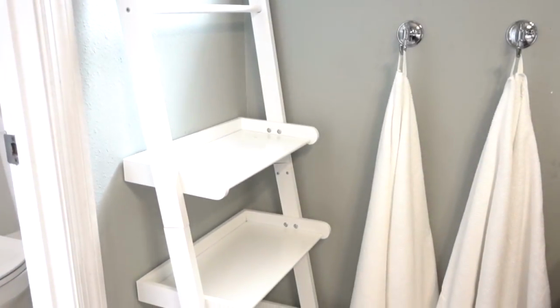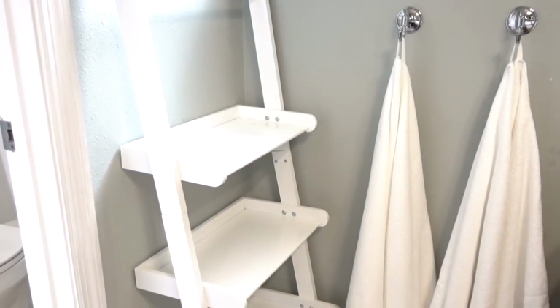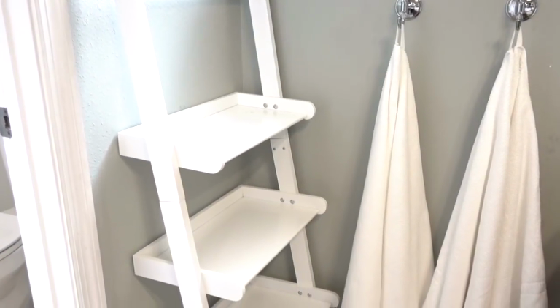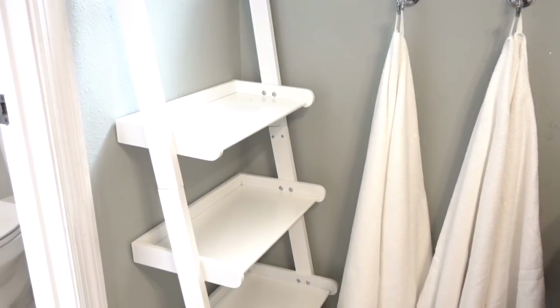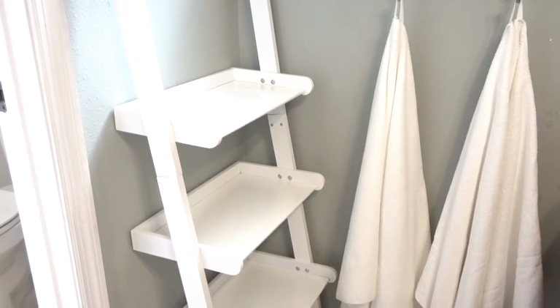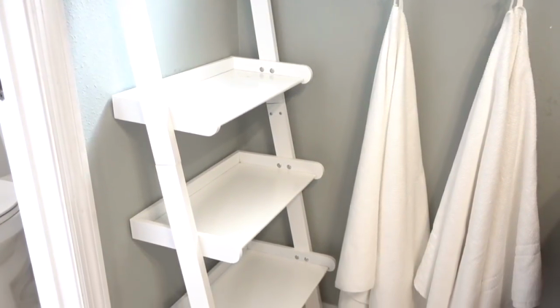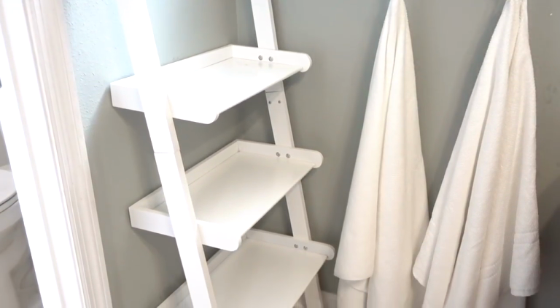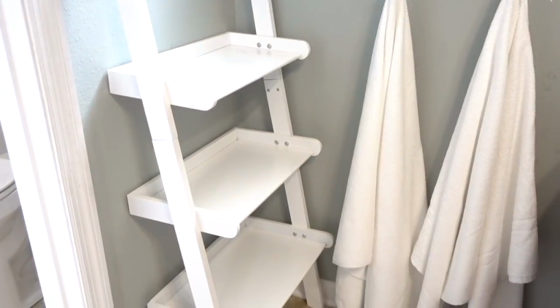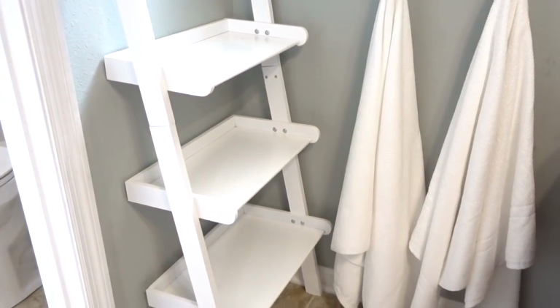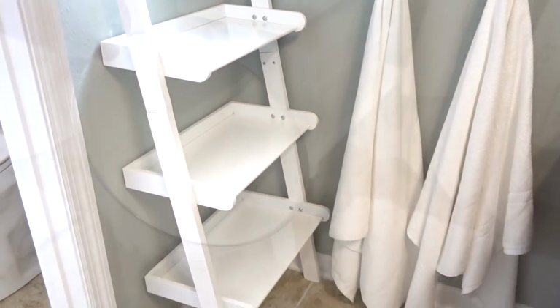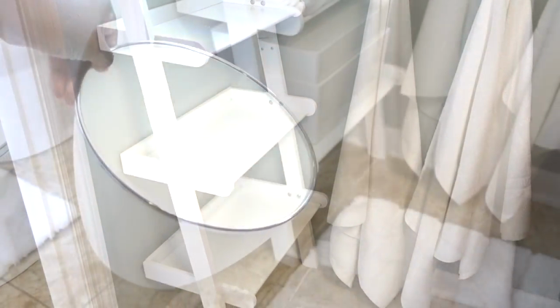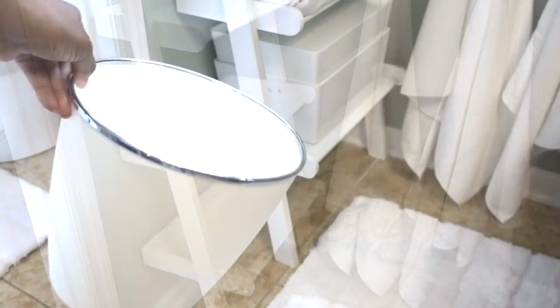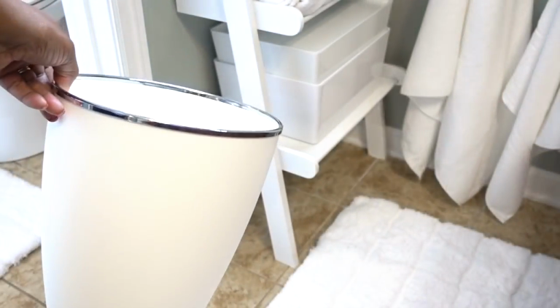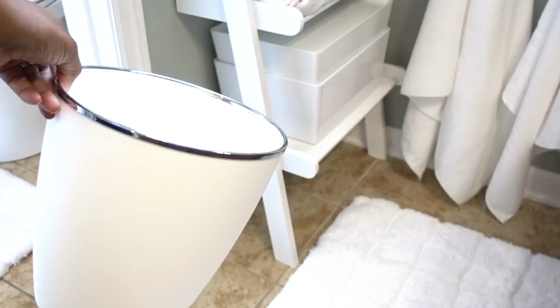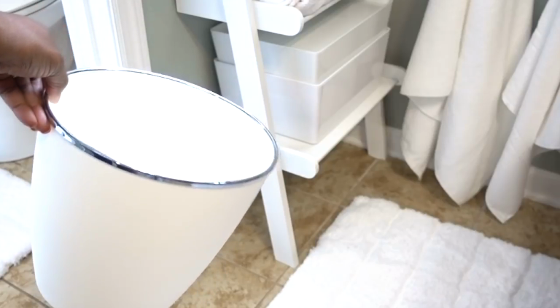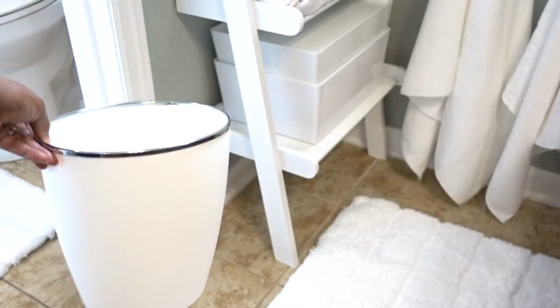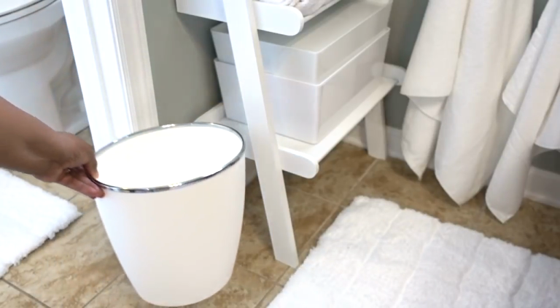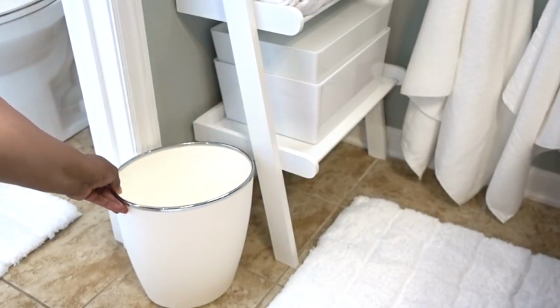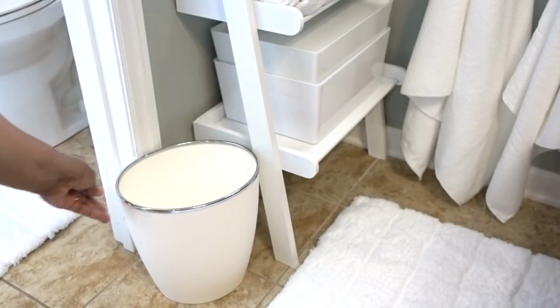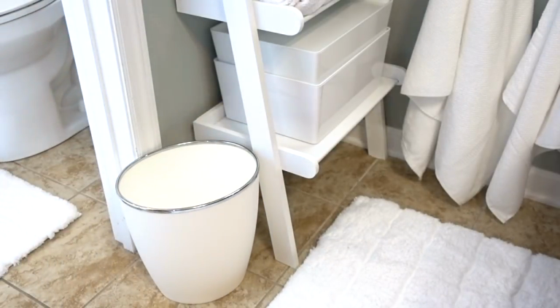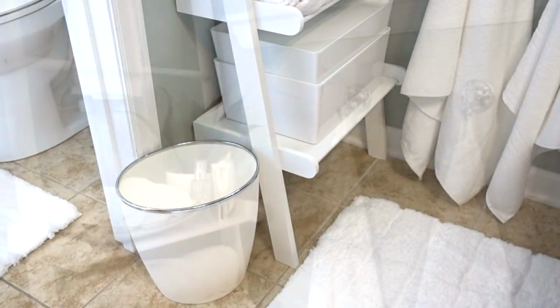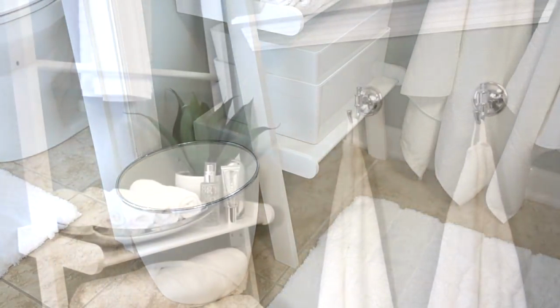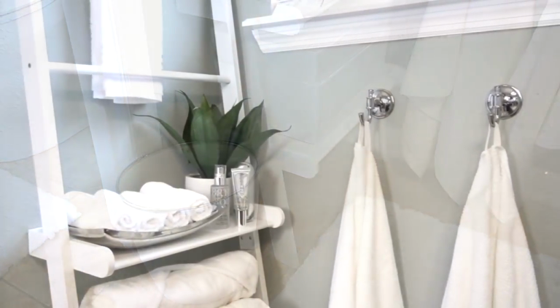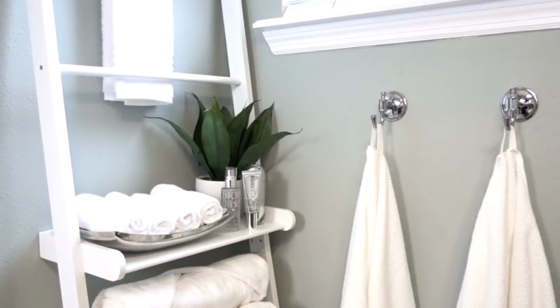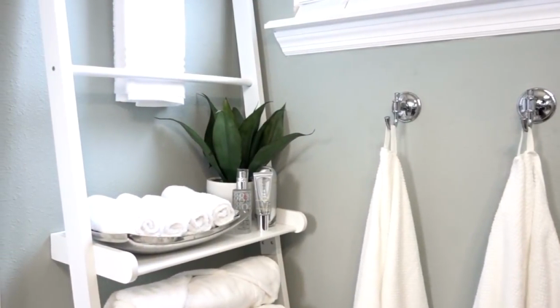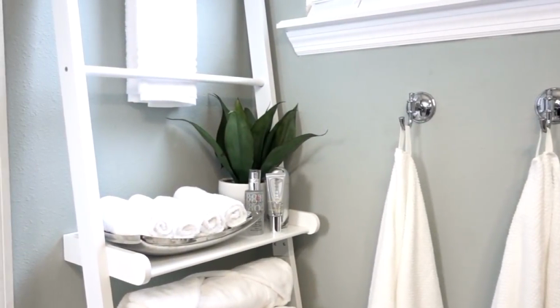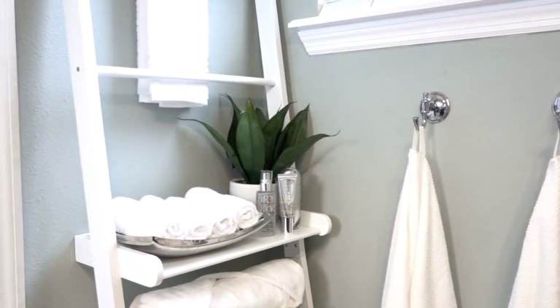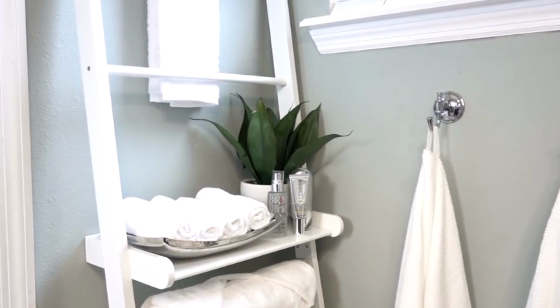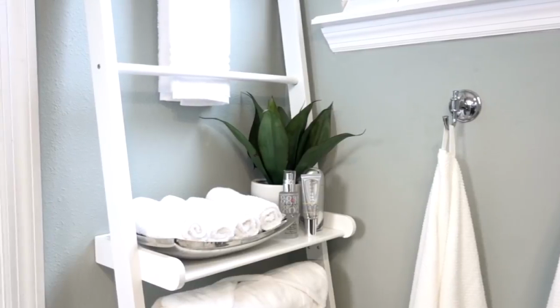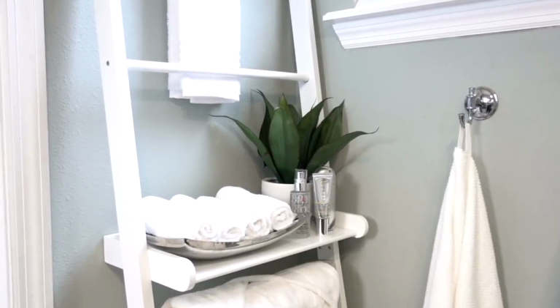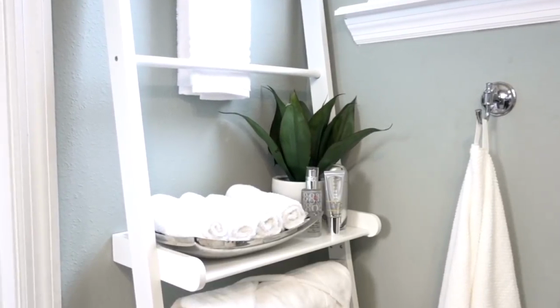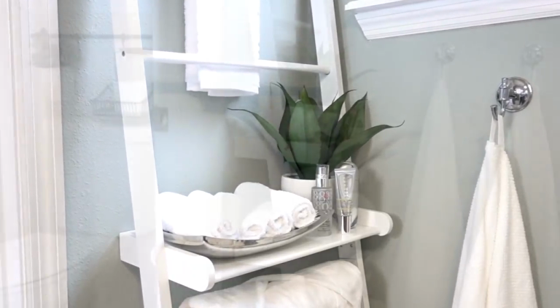I hope you can use some of these ideas in your home, whether you have a small or a large bathroom. I will also provide a link down below to these items shown so you can purchase them too. Thank you all for watching.